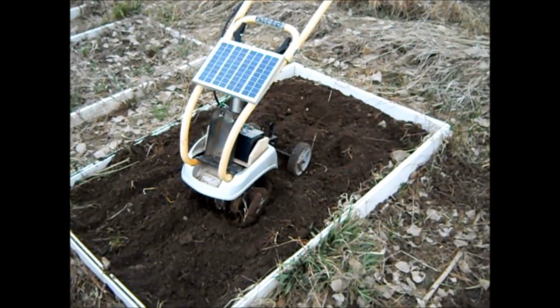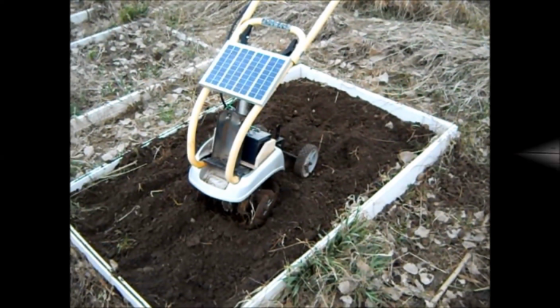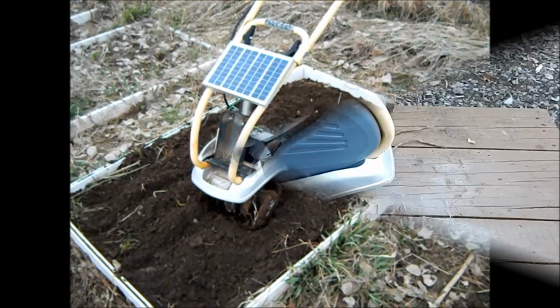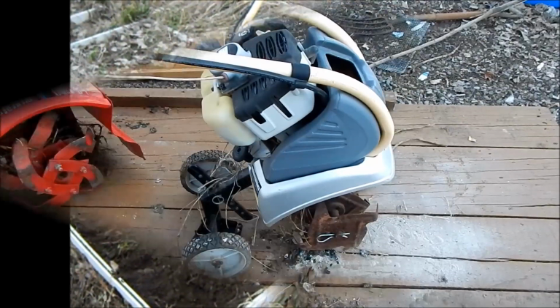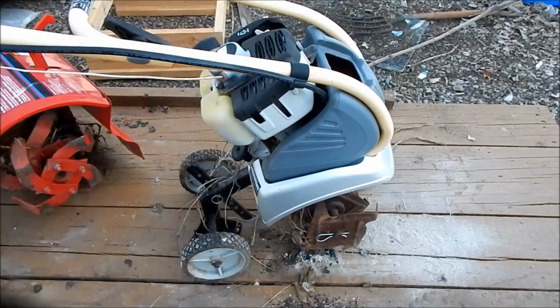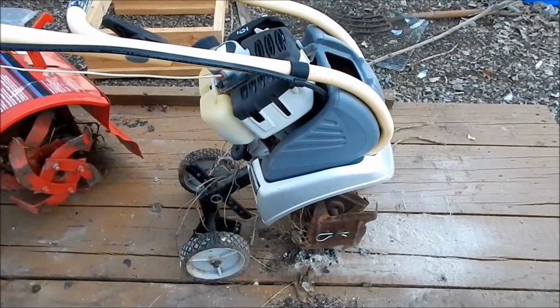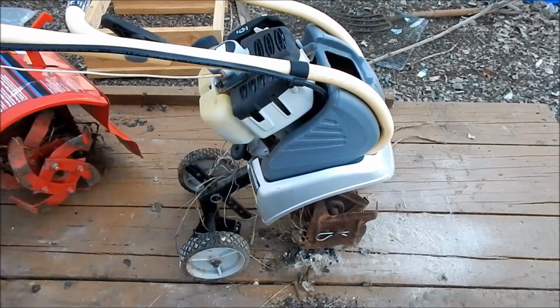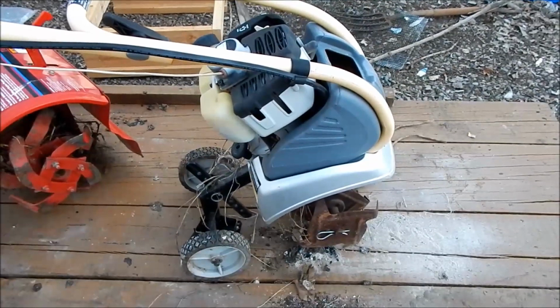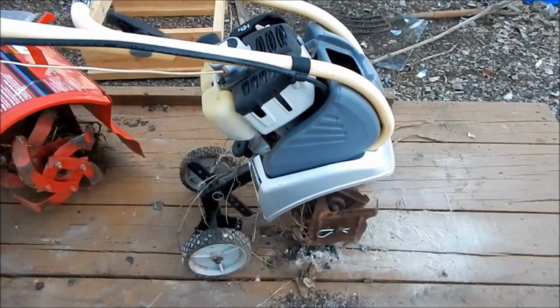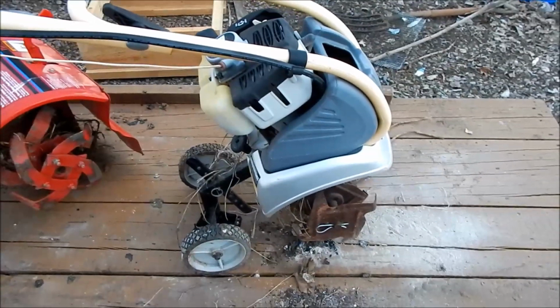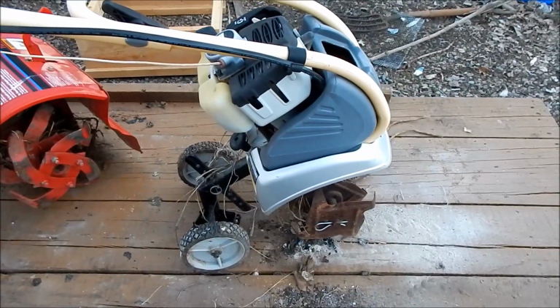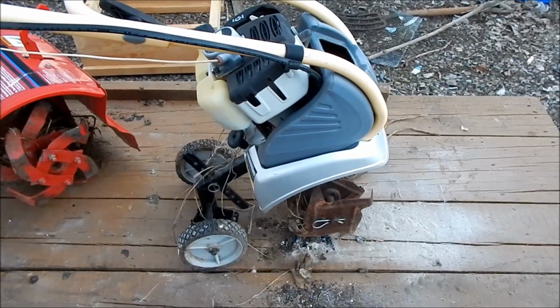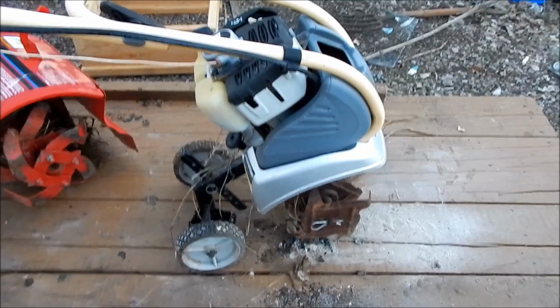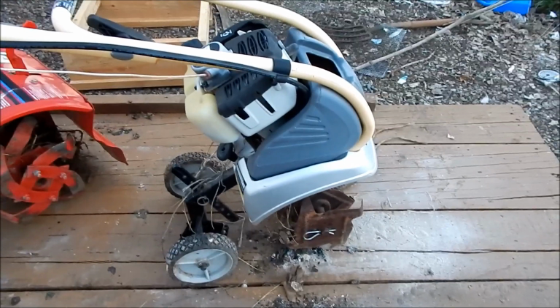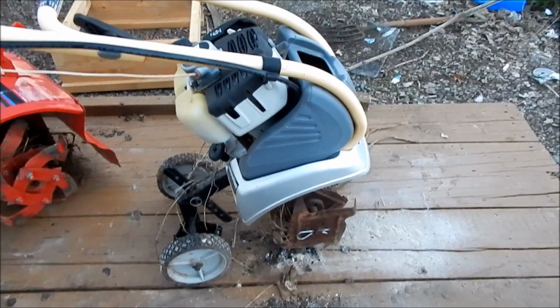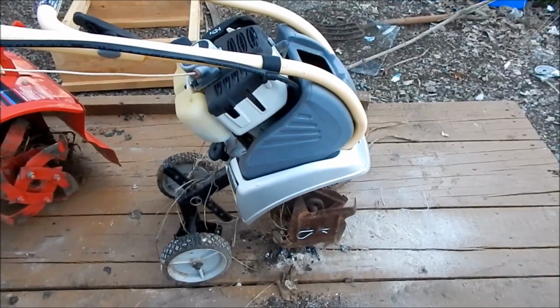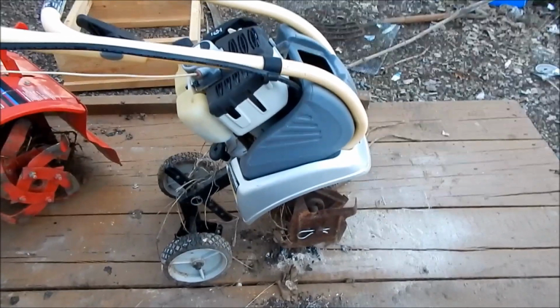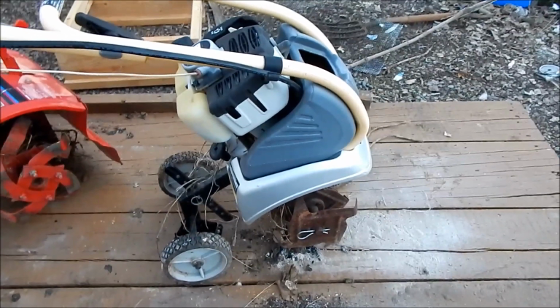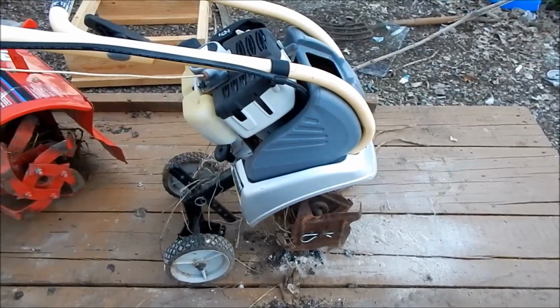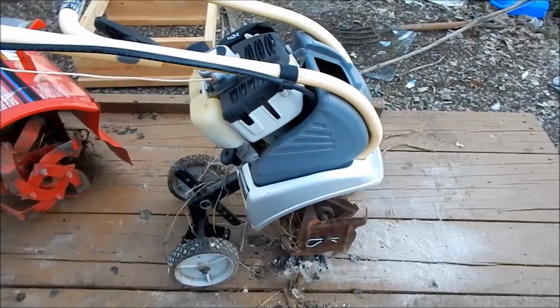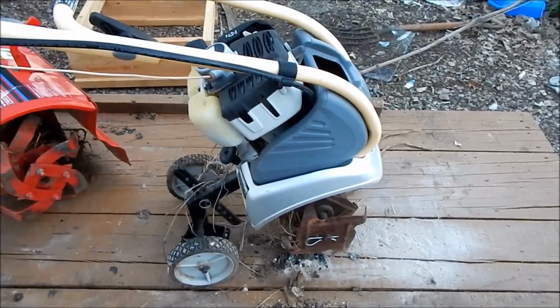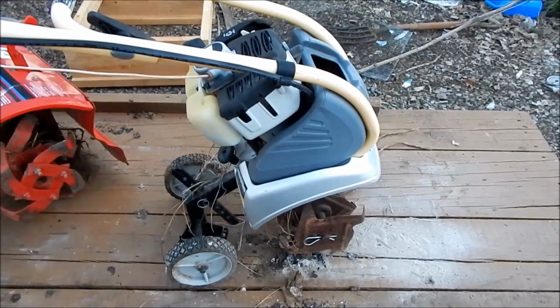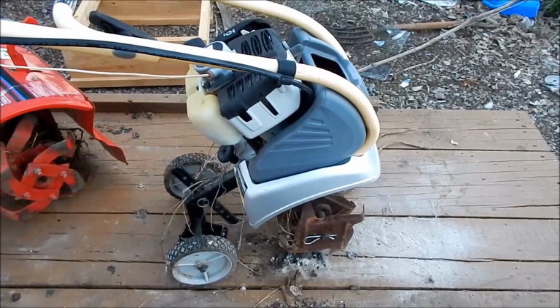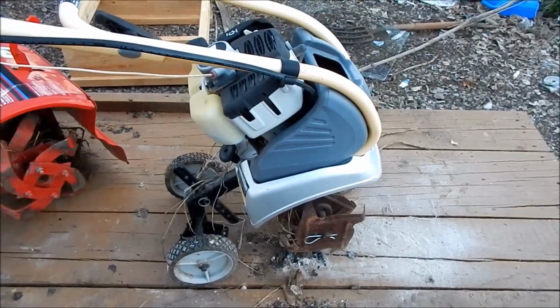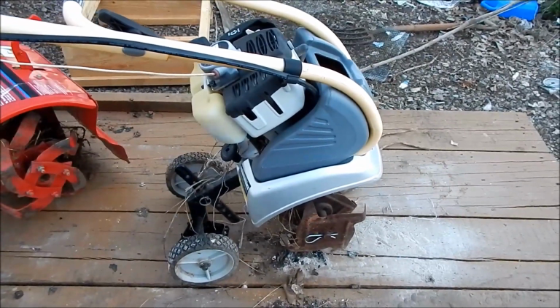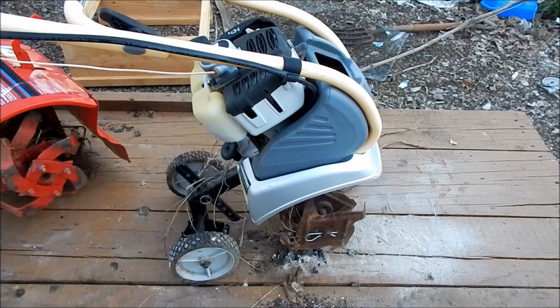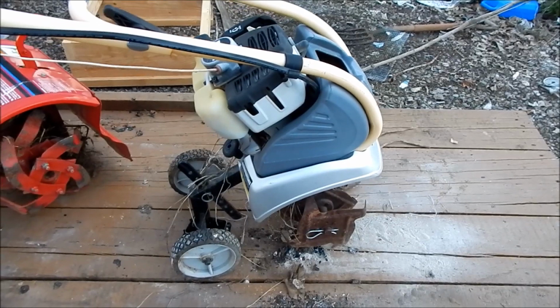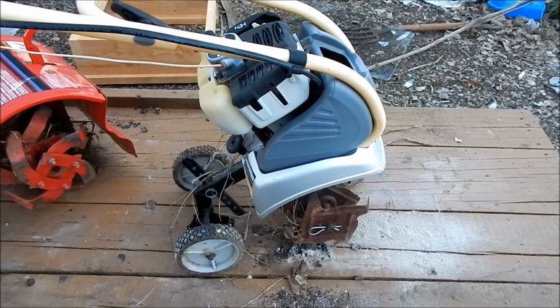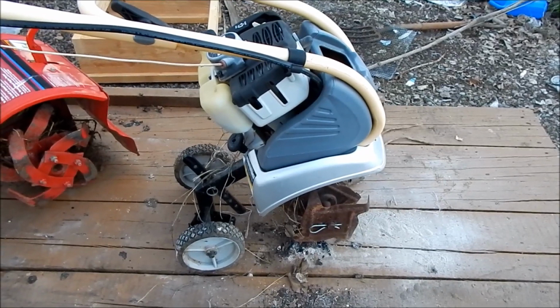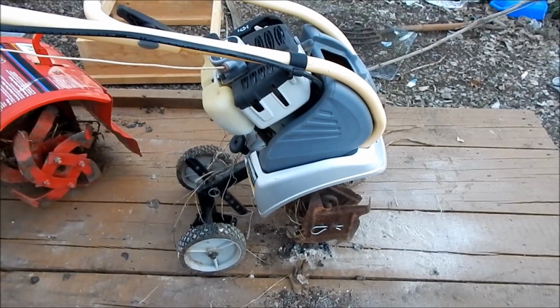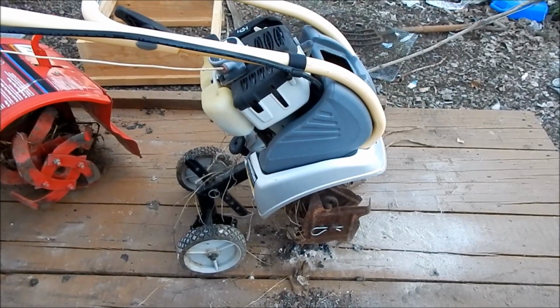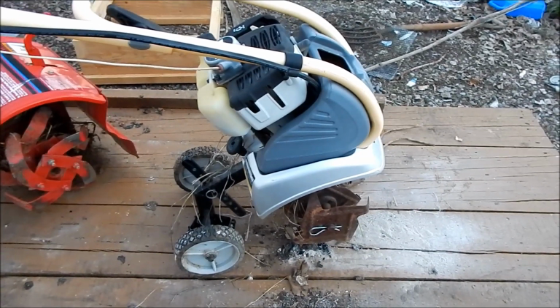This is what I have — an old two-cycle rototiller. And like all two-cycles, it's got a limited life. Not only that, but the ethanol just kills these things.